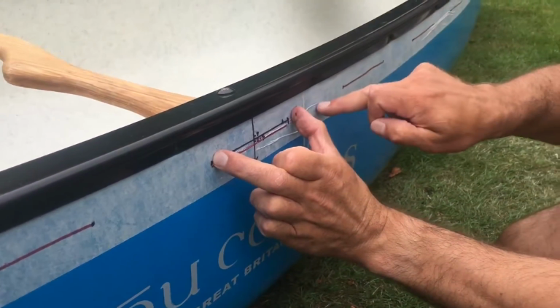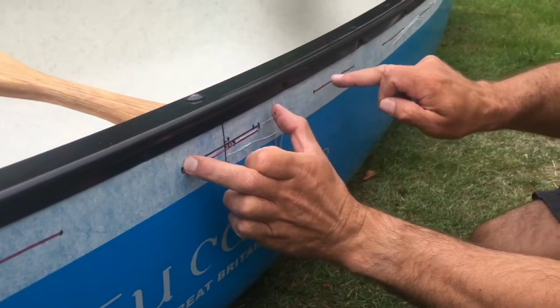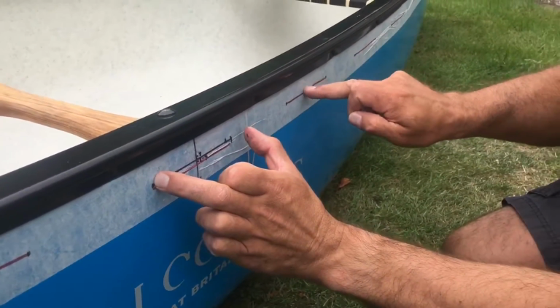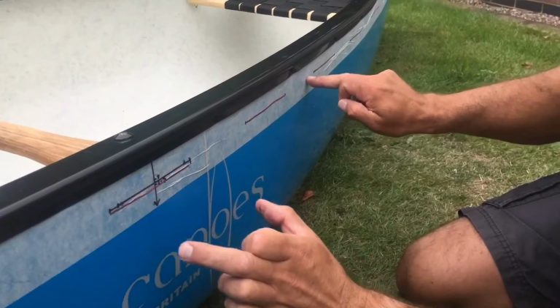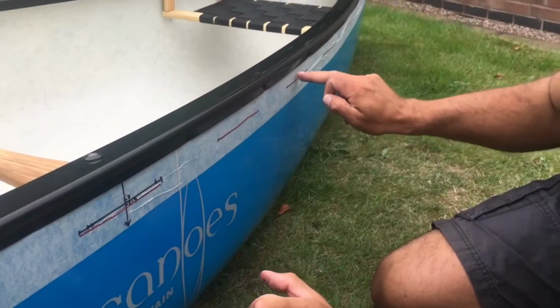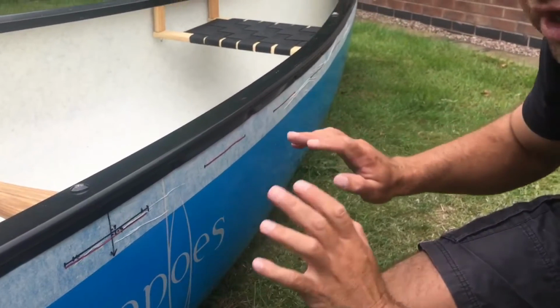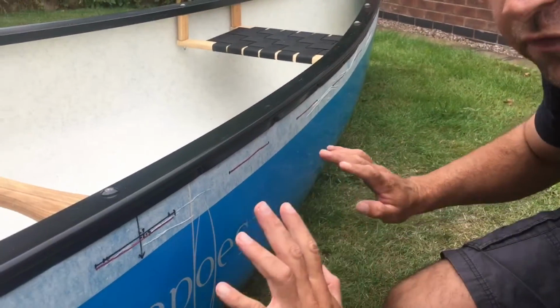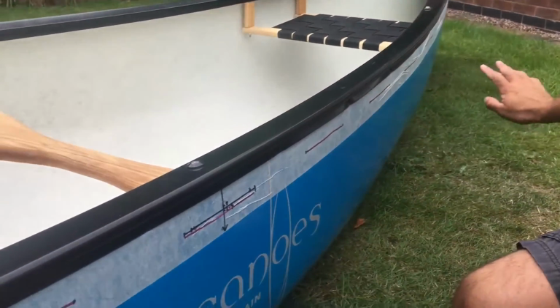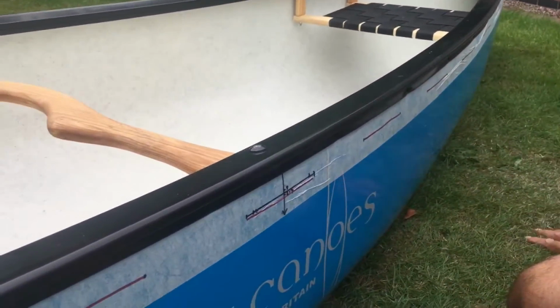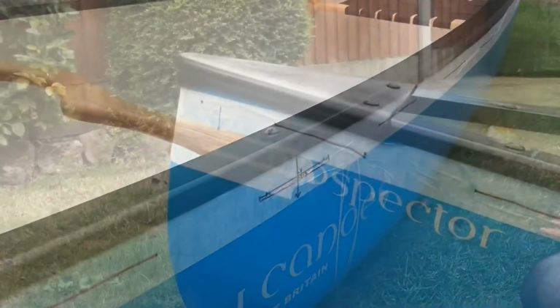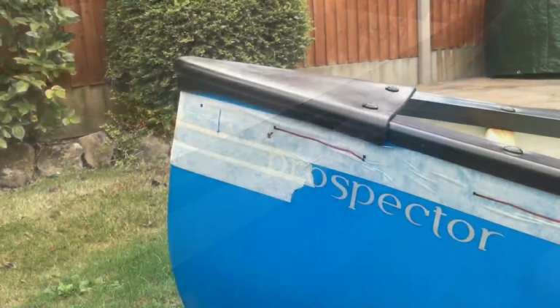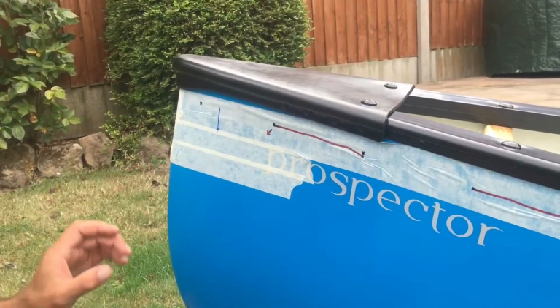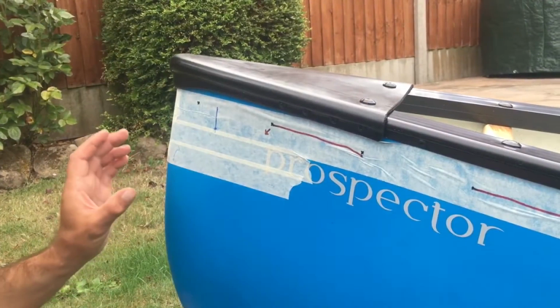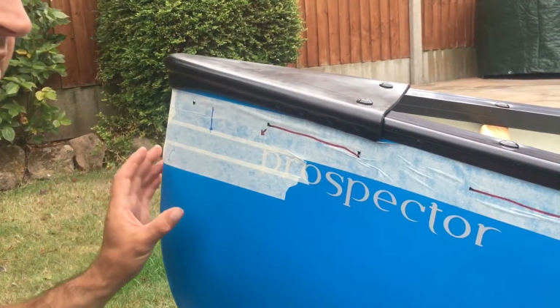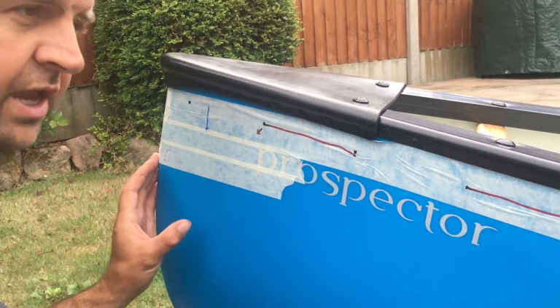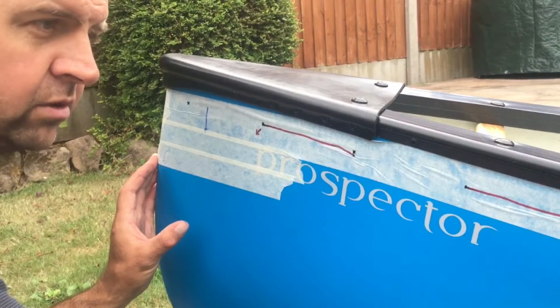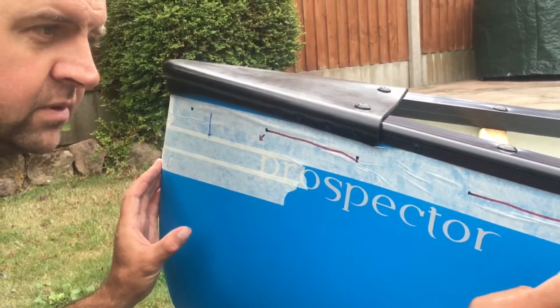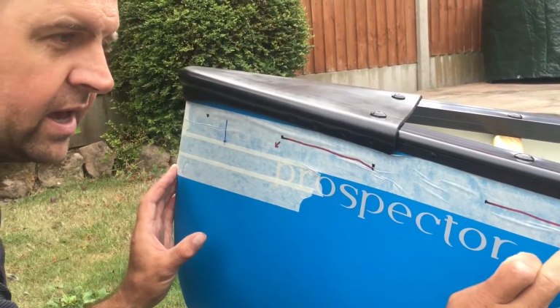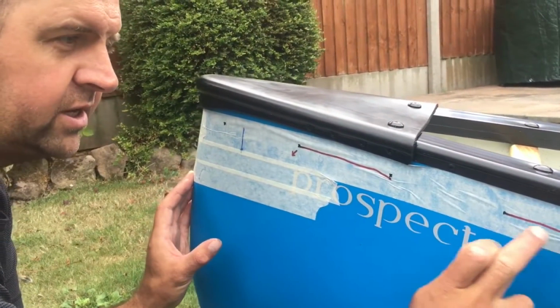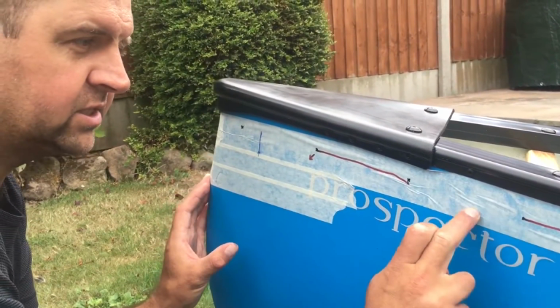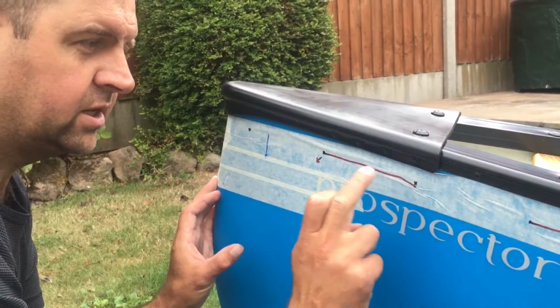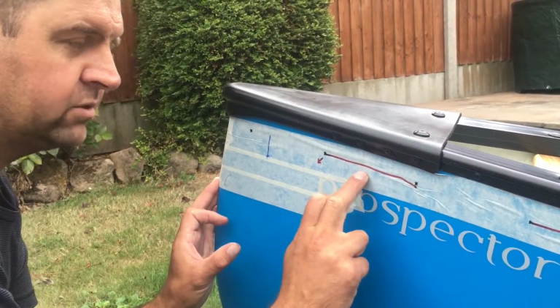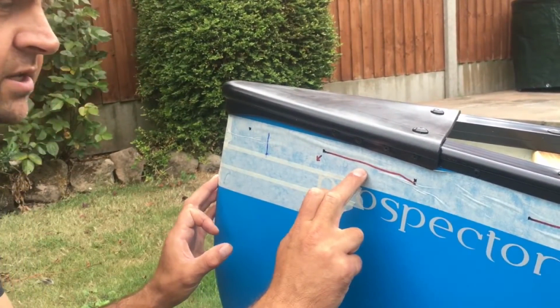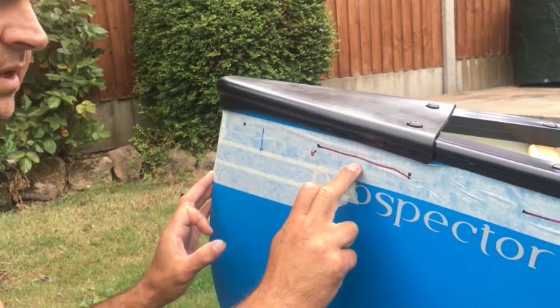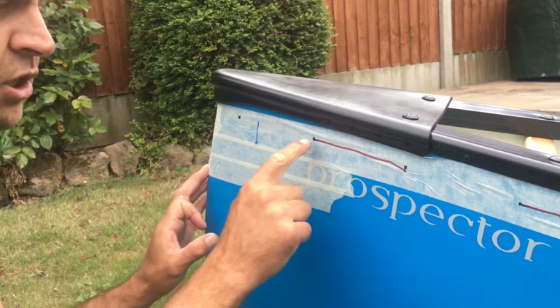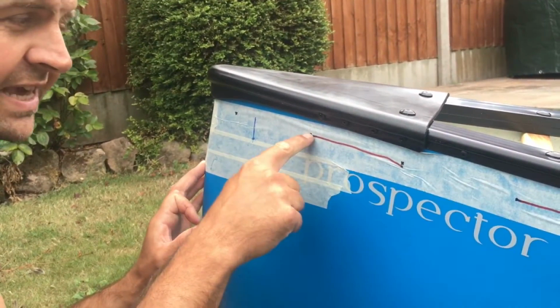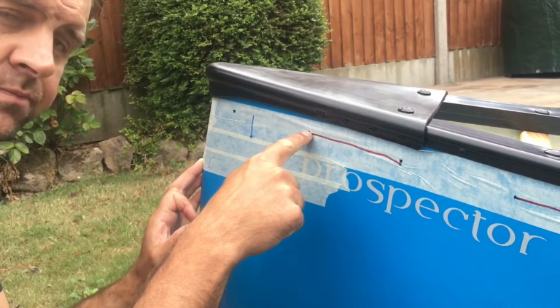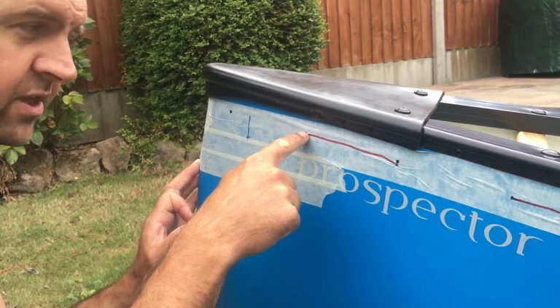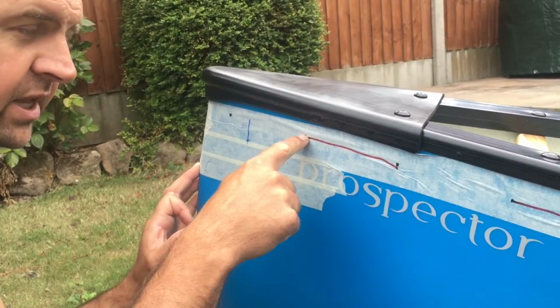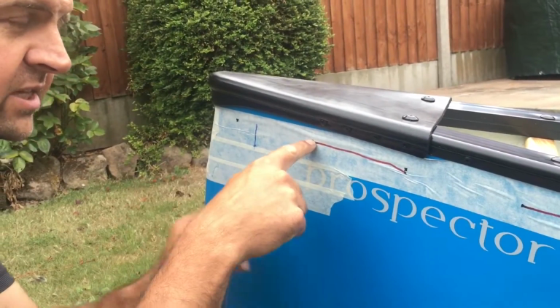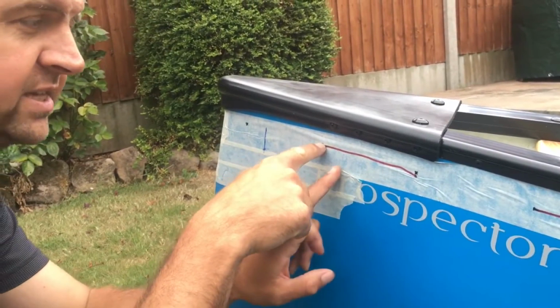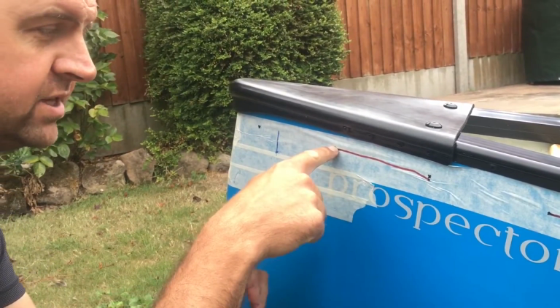So the pattern is: inside, outside, inside, outside — and so forth all the way down the boat. Carrying on: outside, inside, outside. And then it goes in at this point here — that's where the lacing goes in.